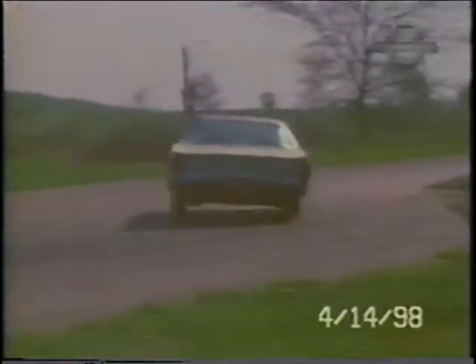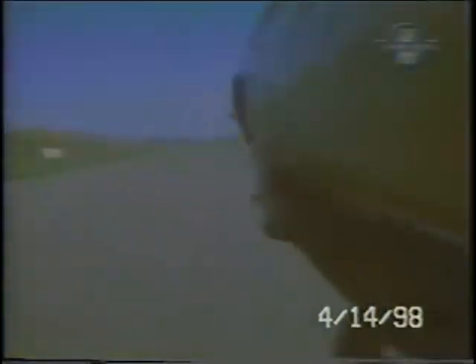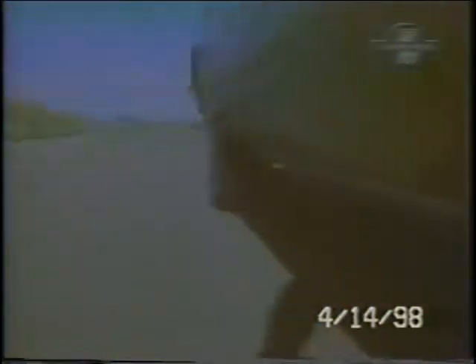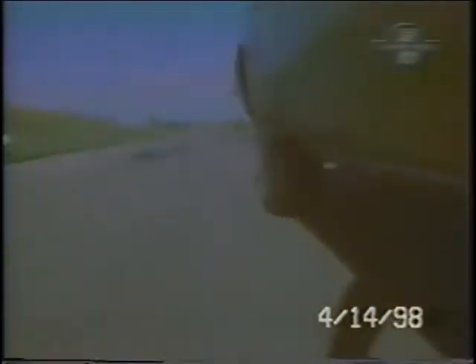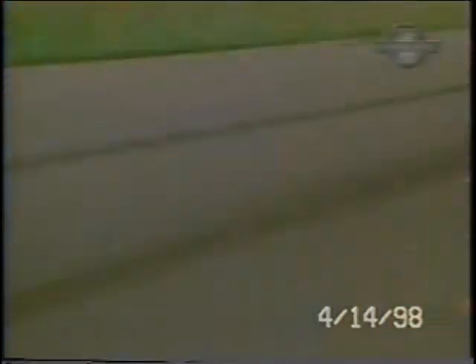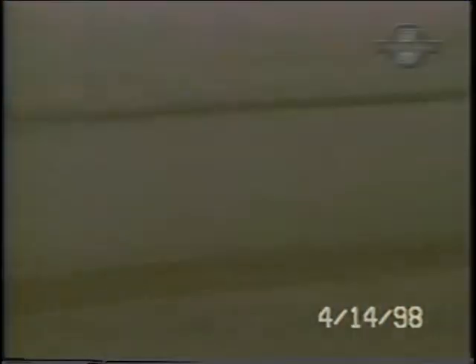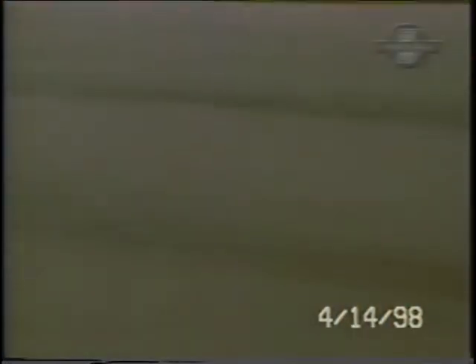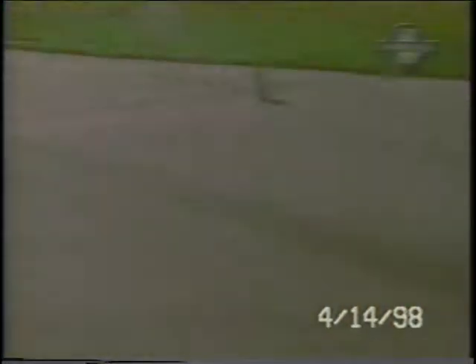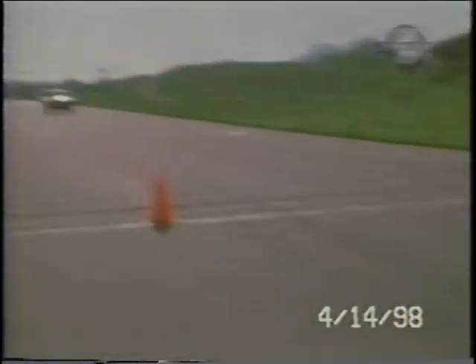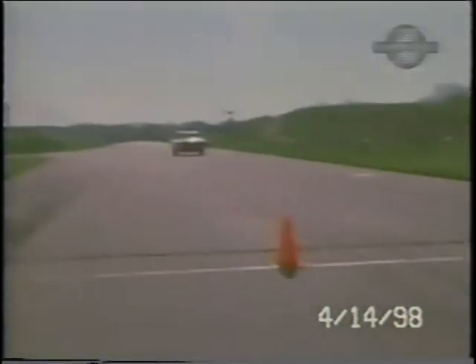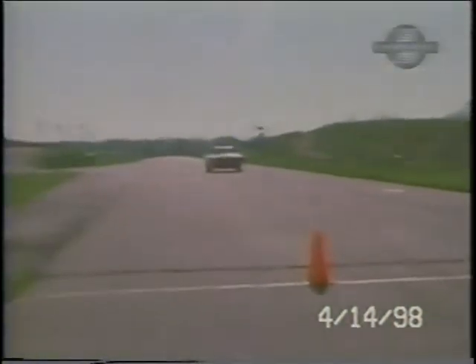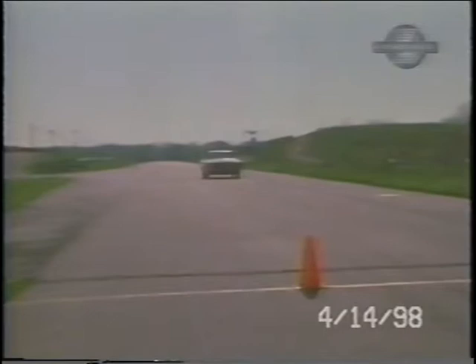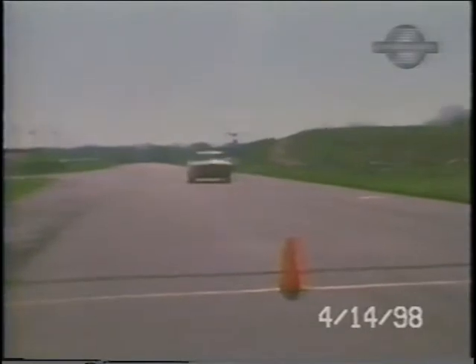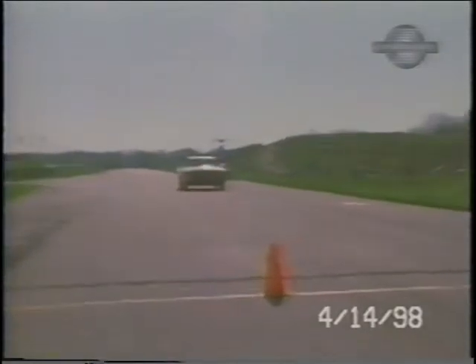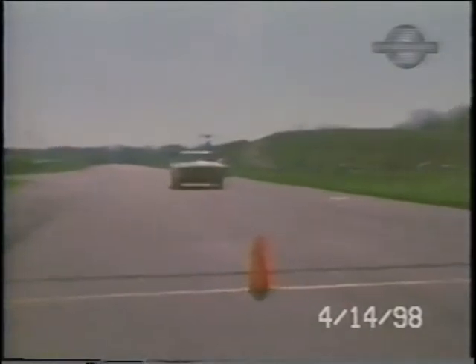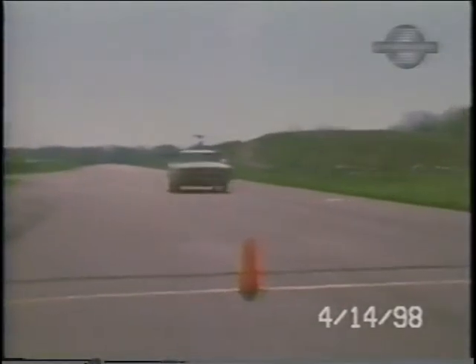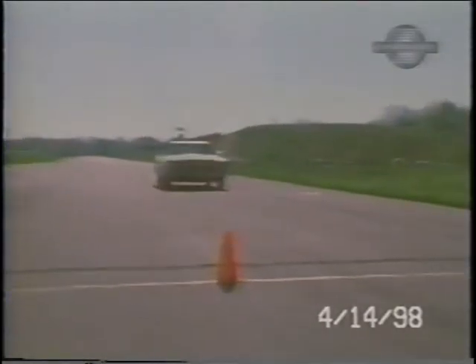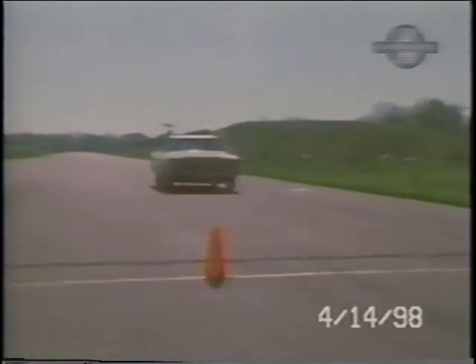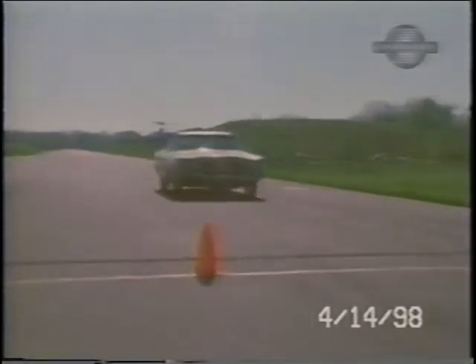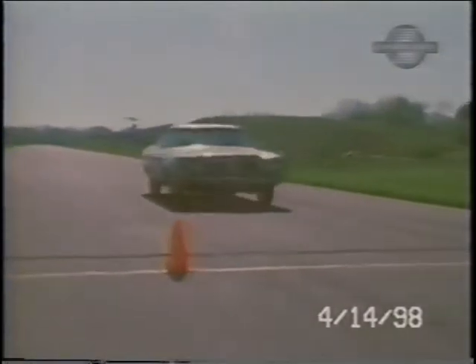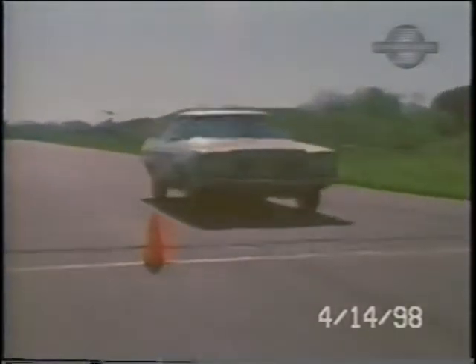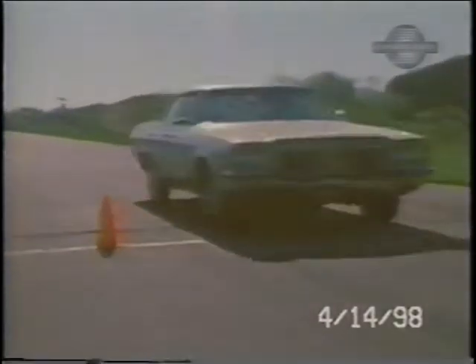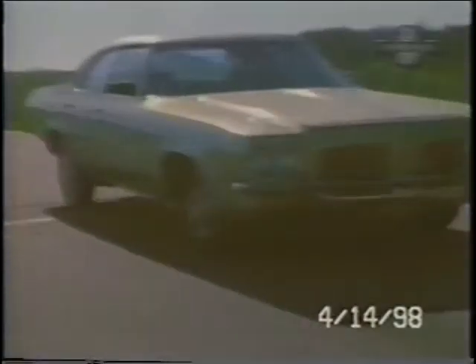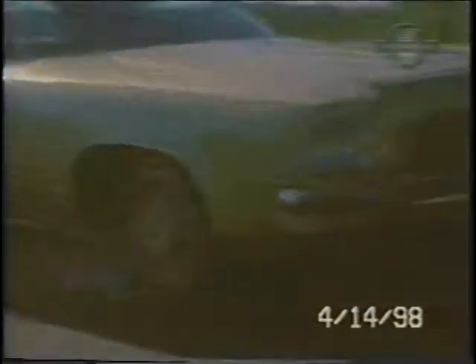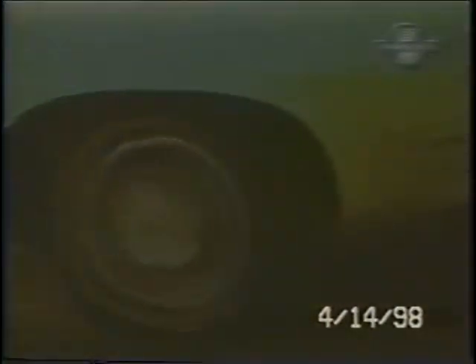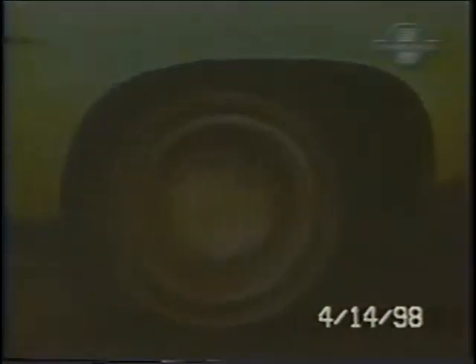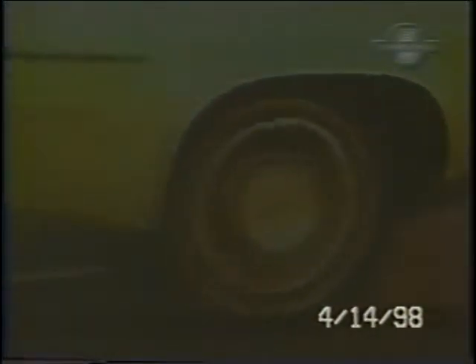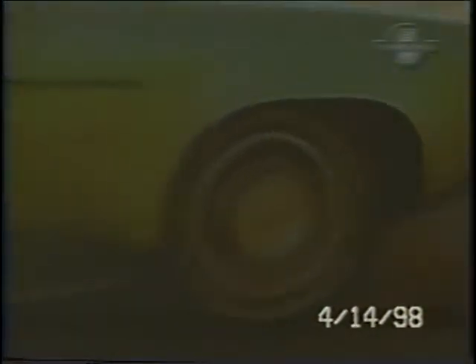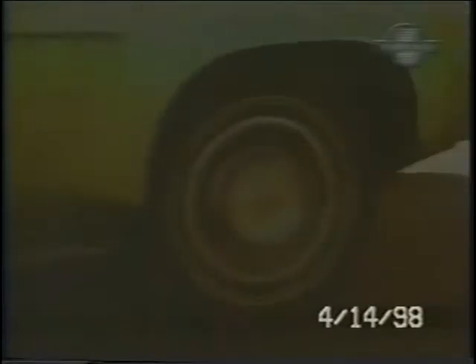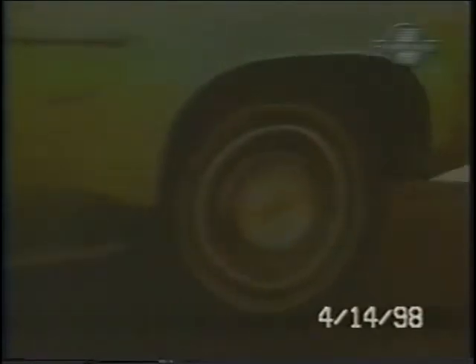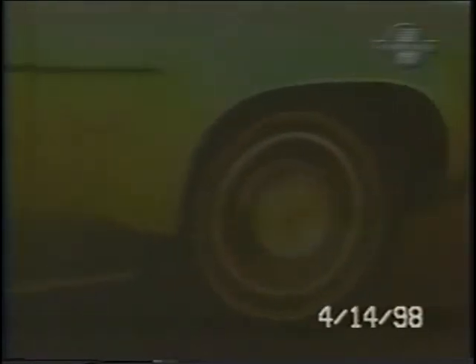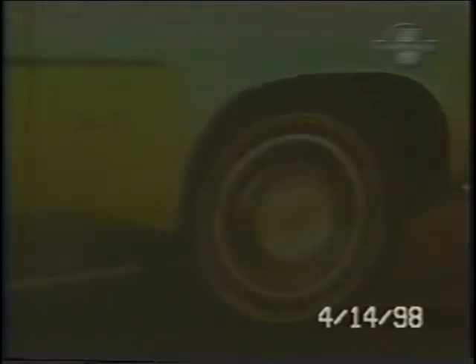I think the biggest surprise with our tester came in the stop department. In the past, good brakes have never been a strong feature in the Olds we've tested. This stop took 36 feet.